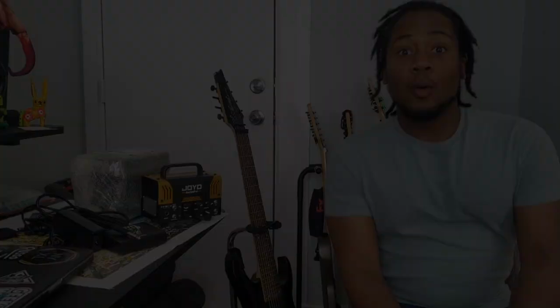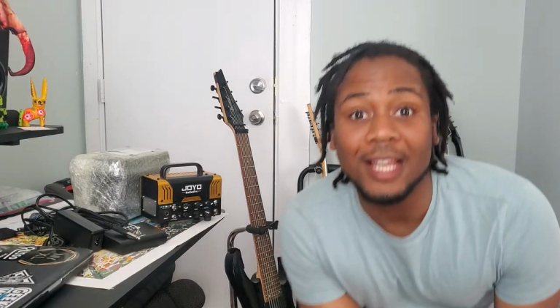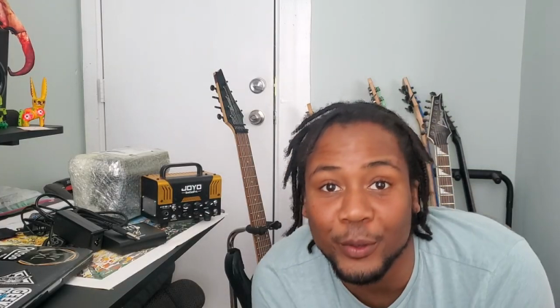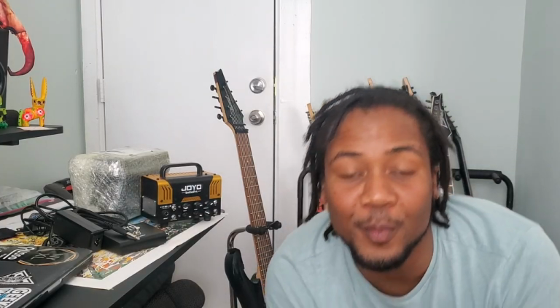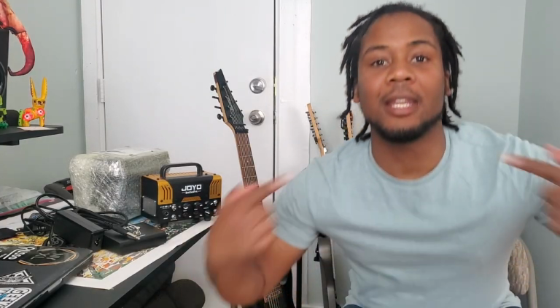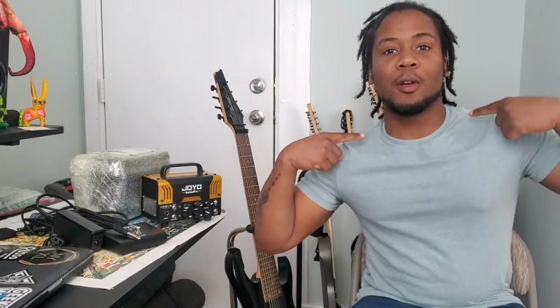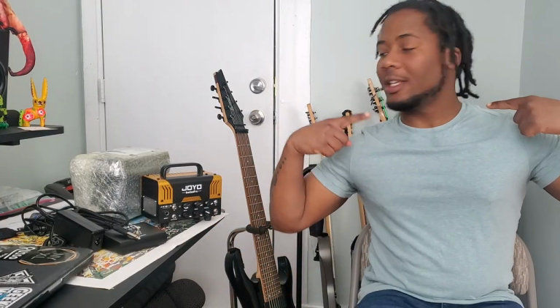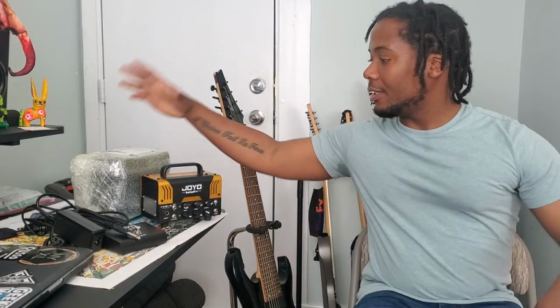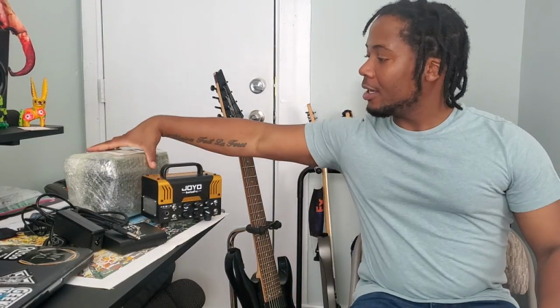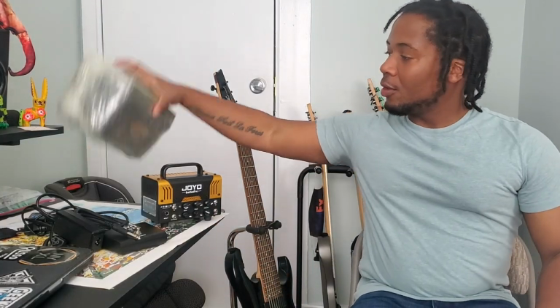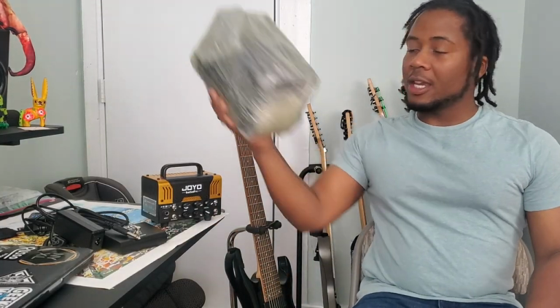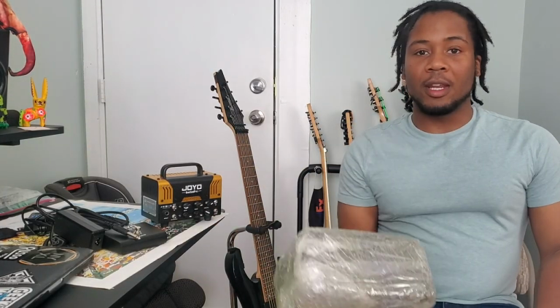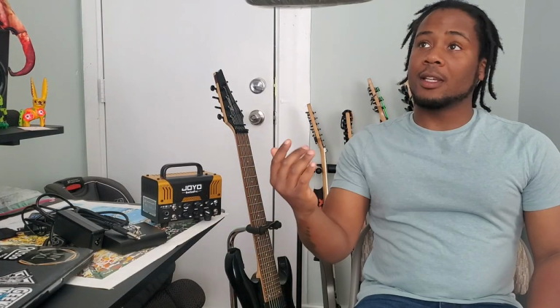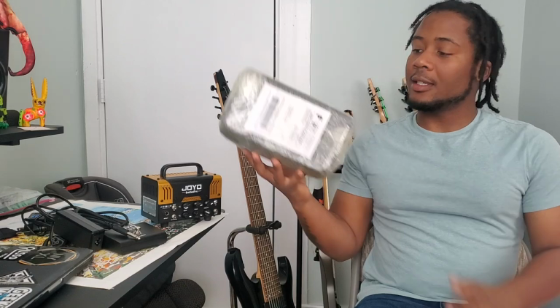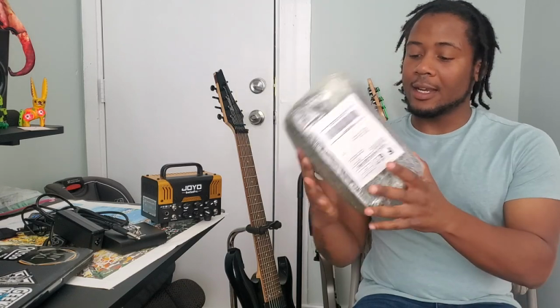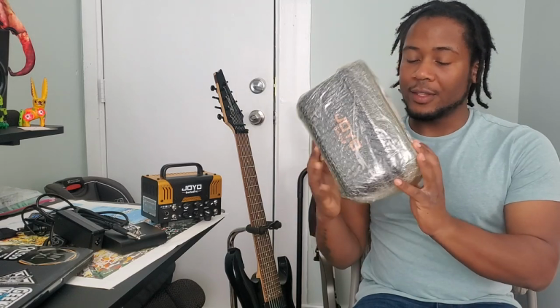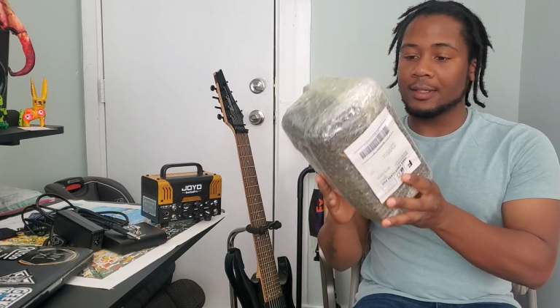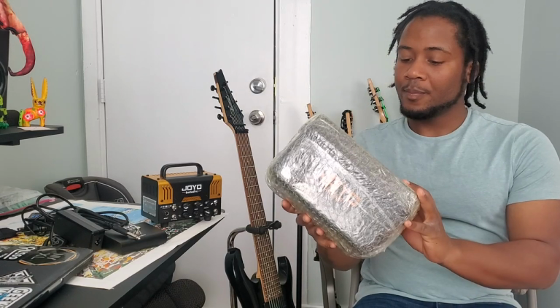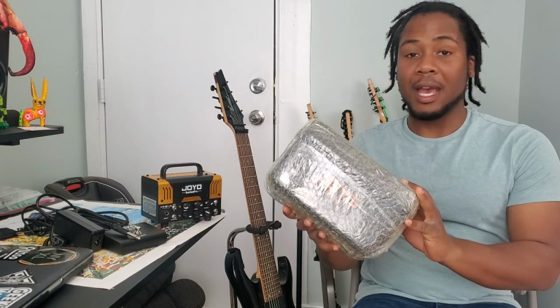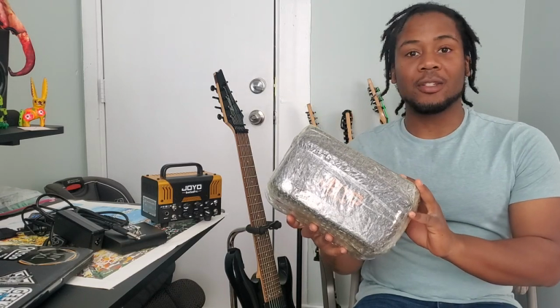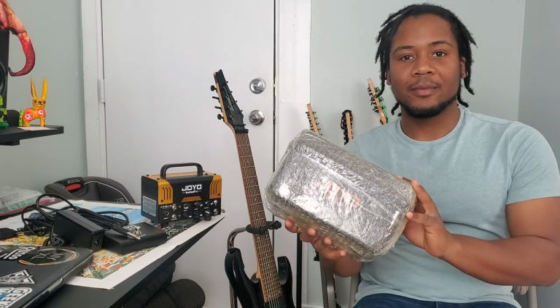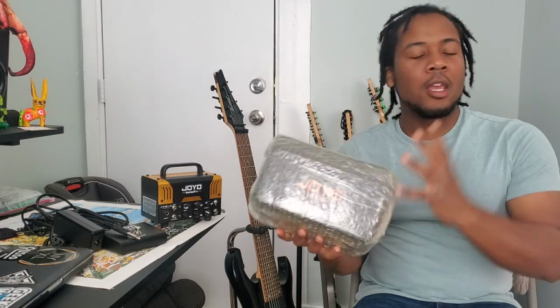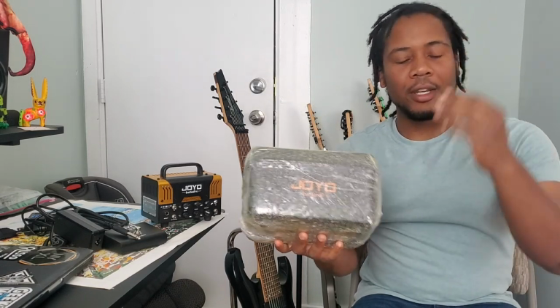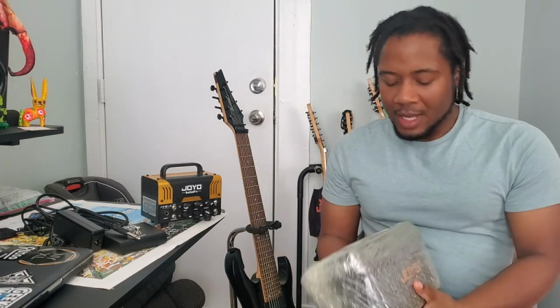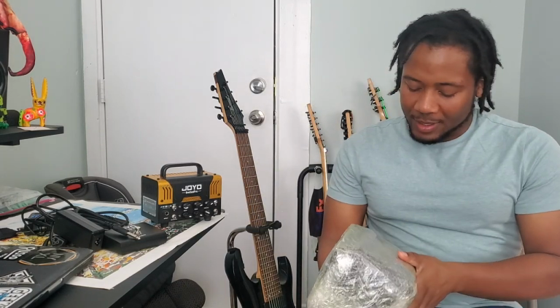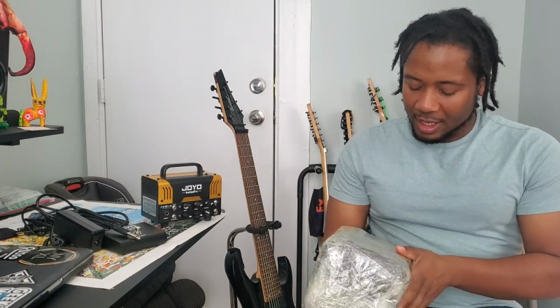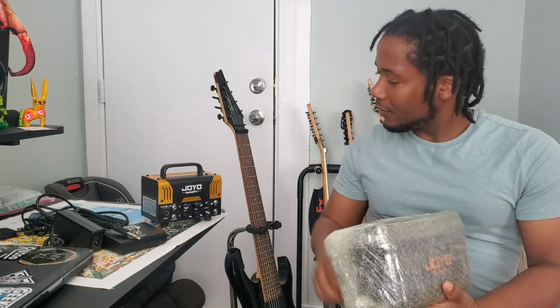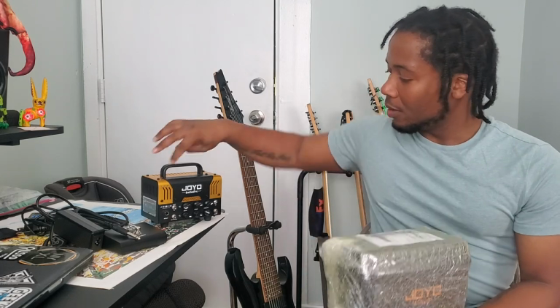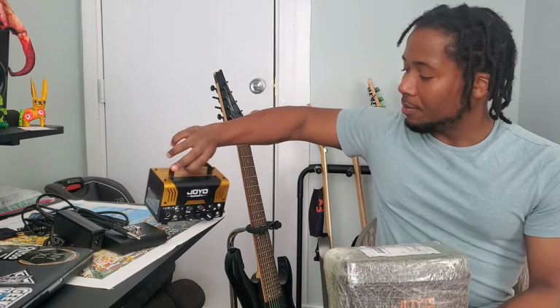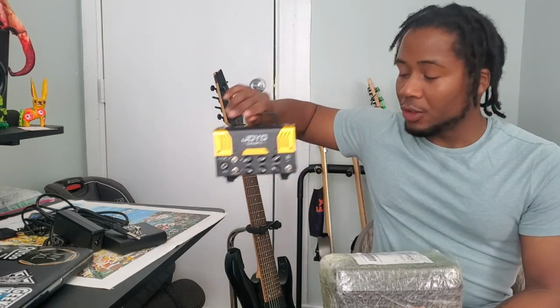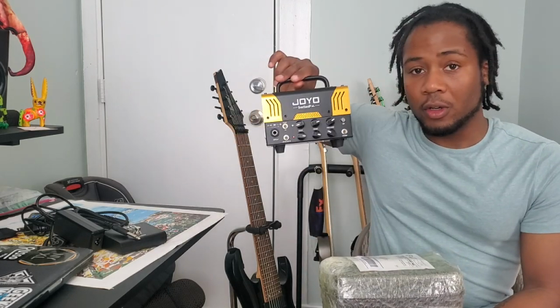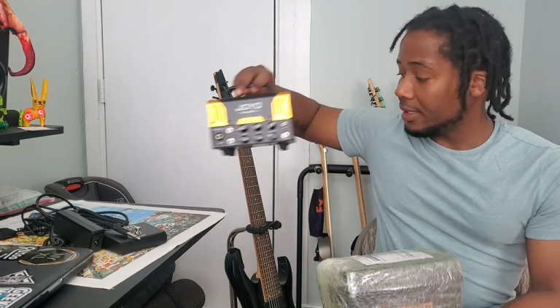What's up YouTube? My name is Marvin and today we're checking out whatever it is inside of this package. It's my case for my beloved Joyo Bantam.